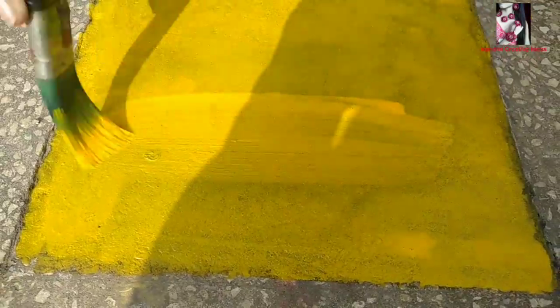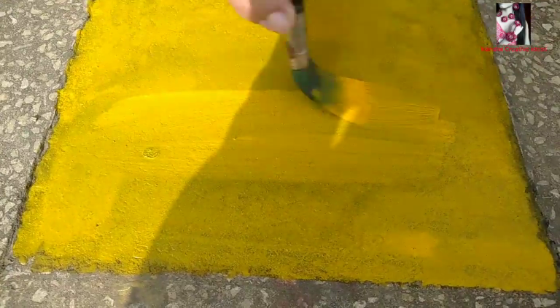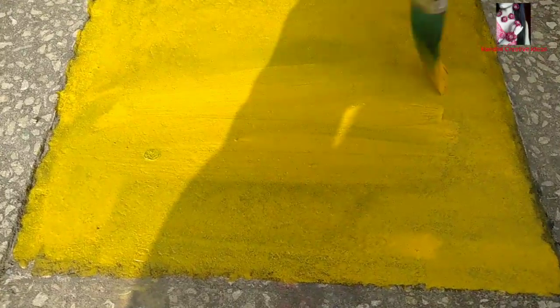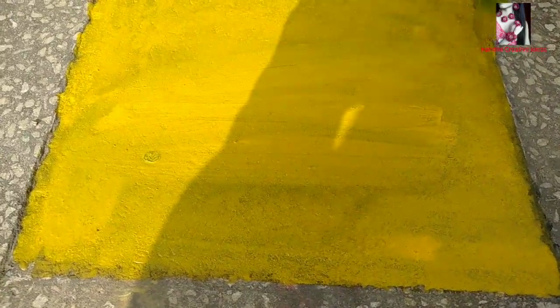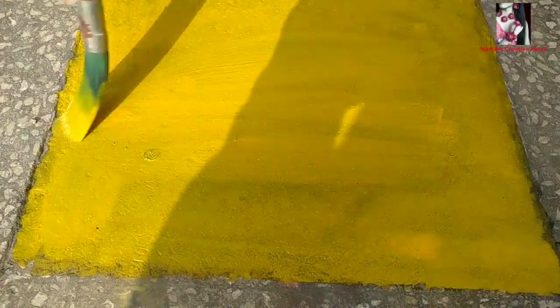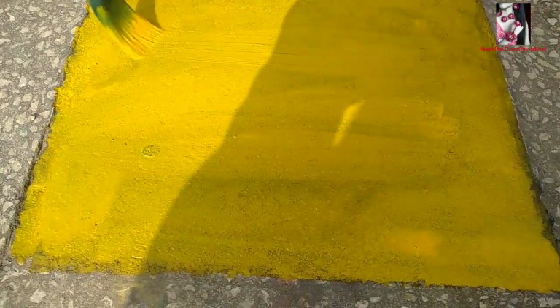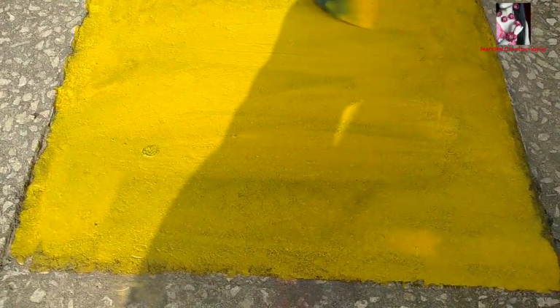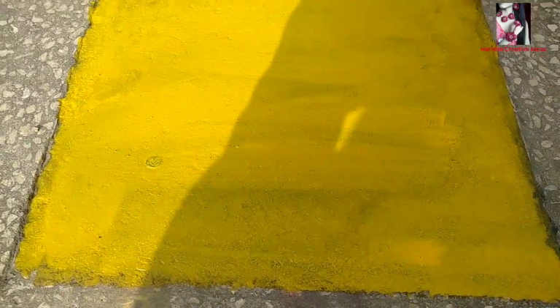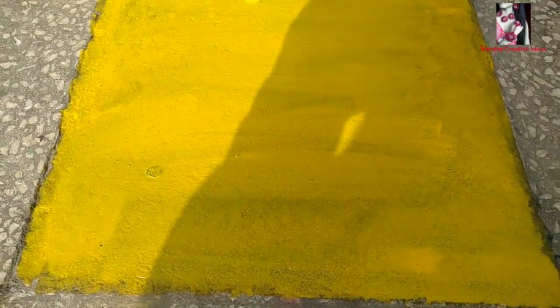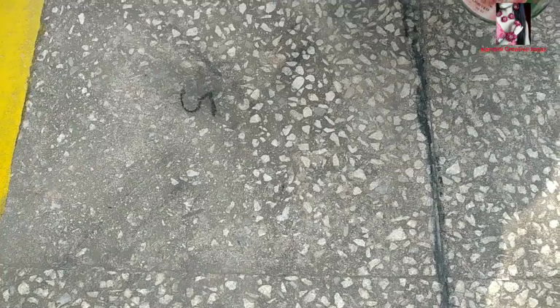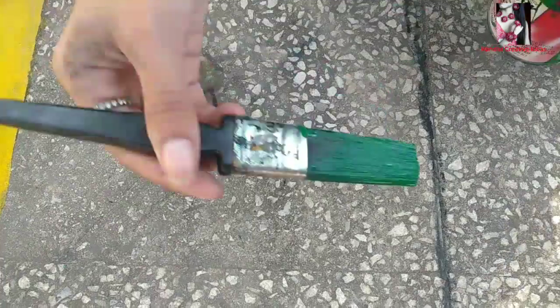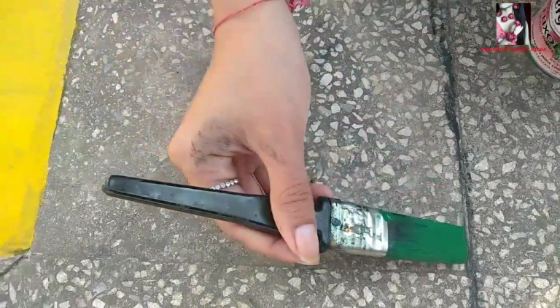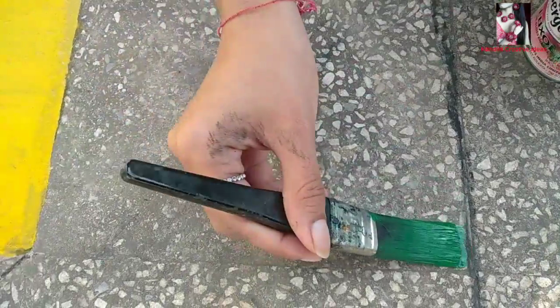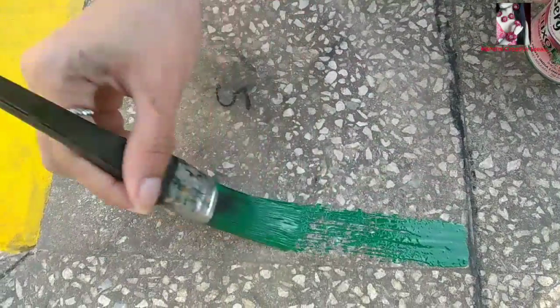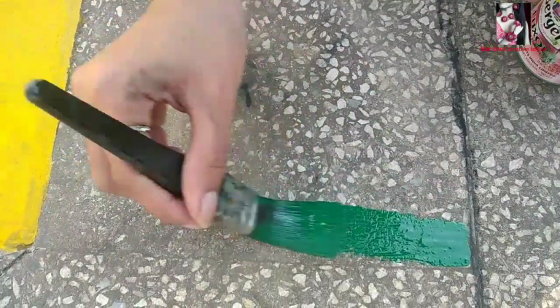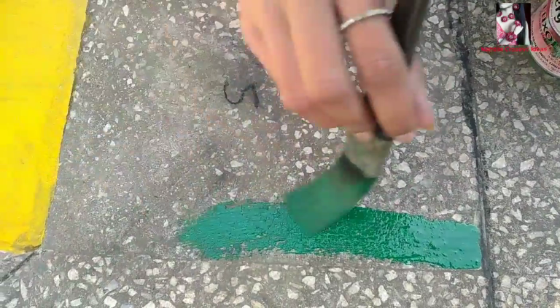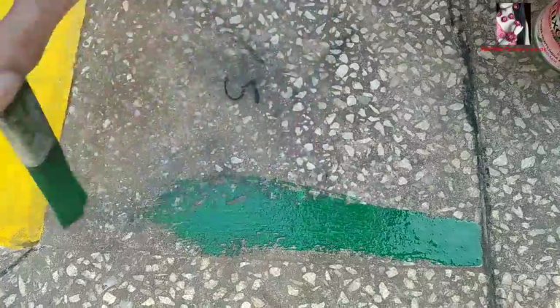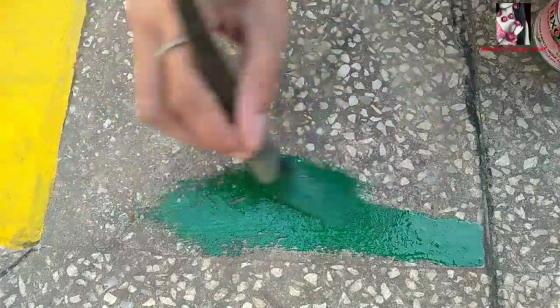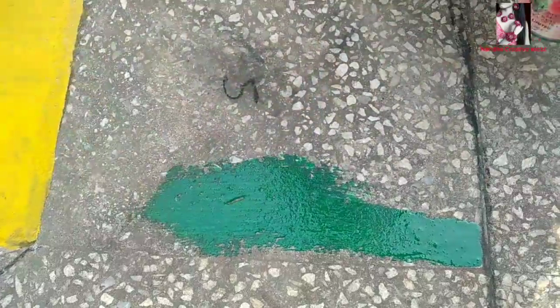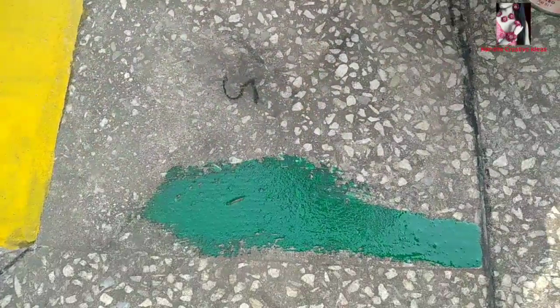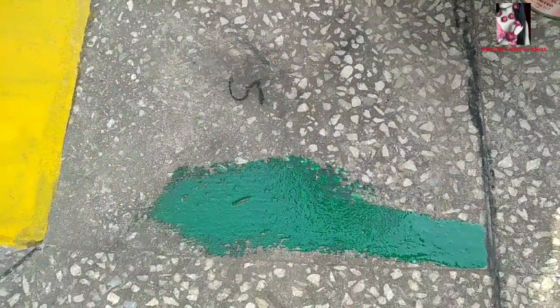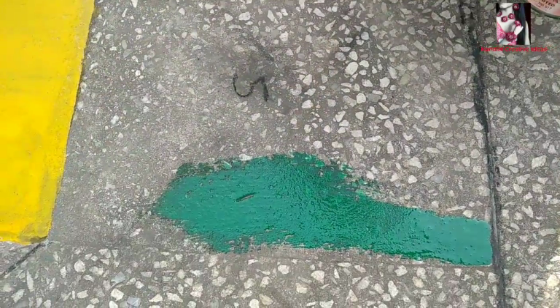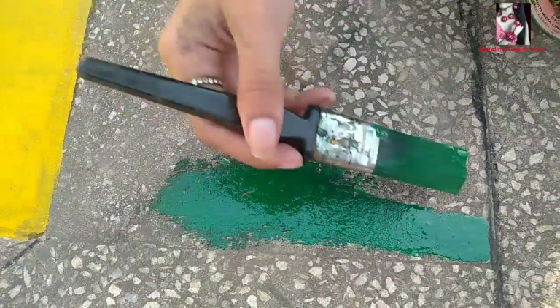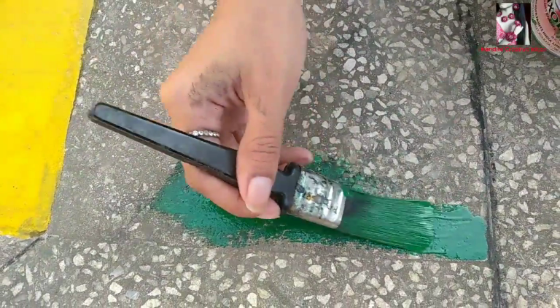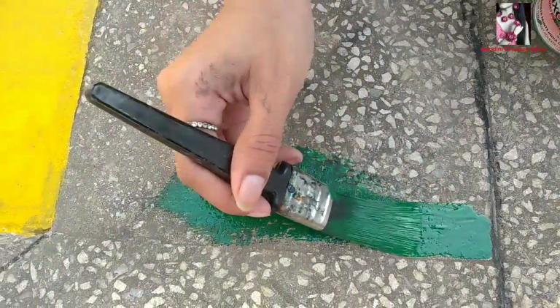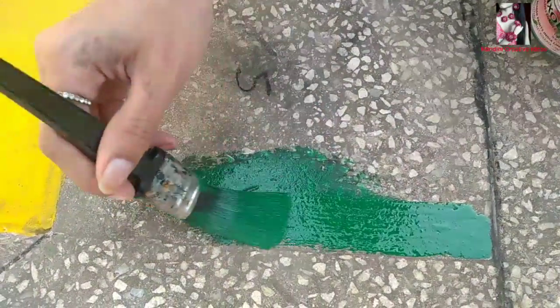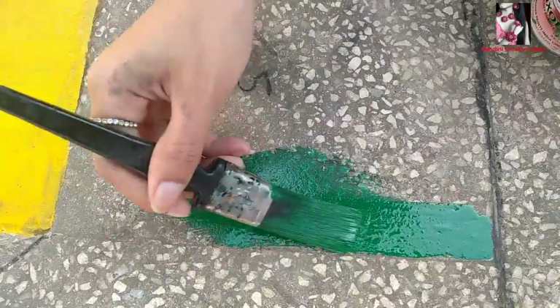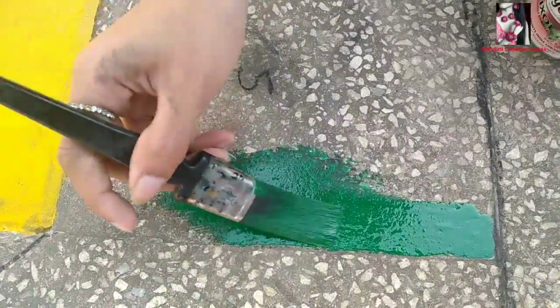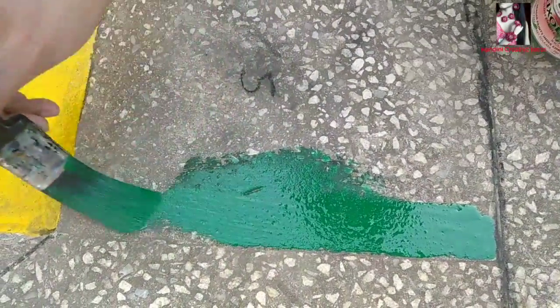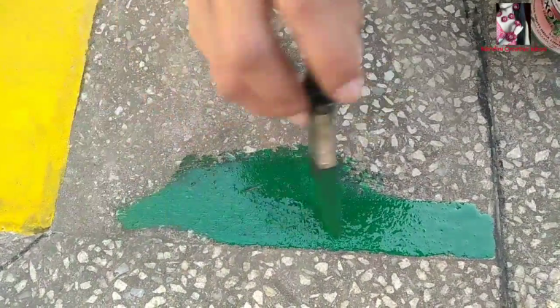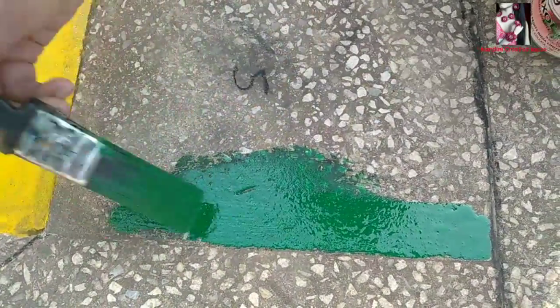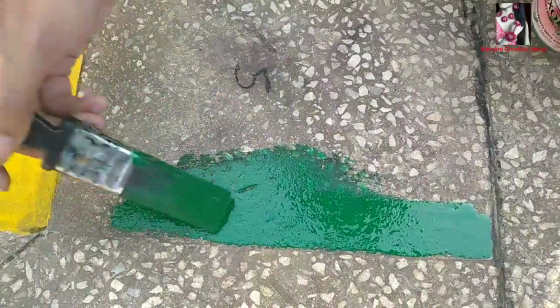Here I am doing double coating on the paint. Similarly, I am doing the same with a green oil paint and the rest of the colors too.